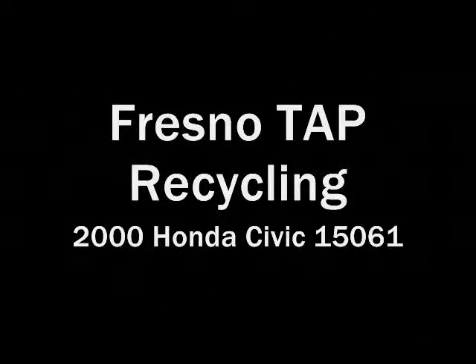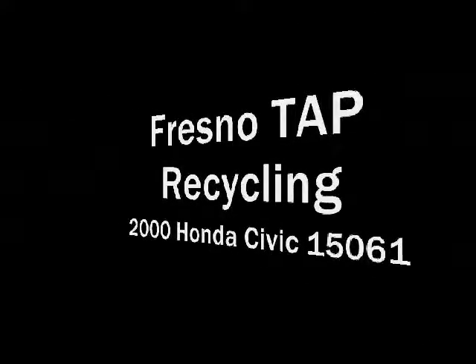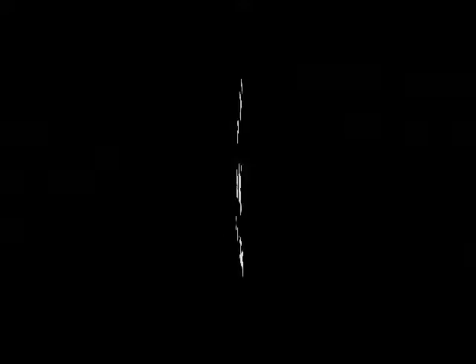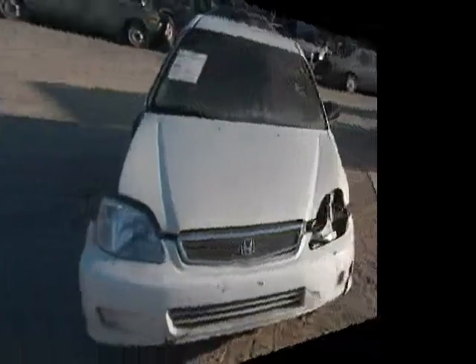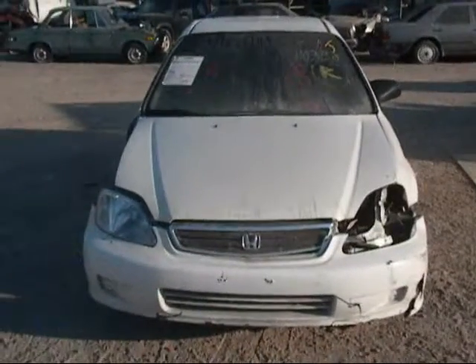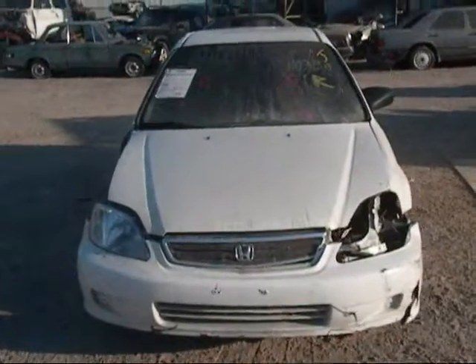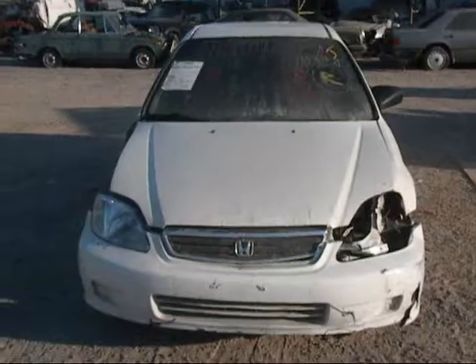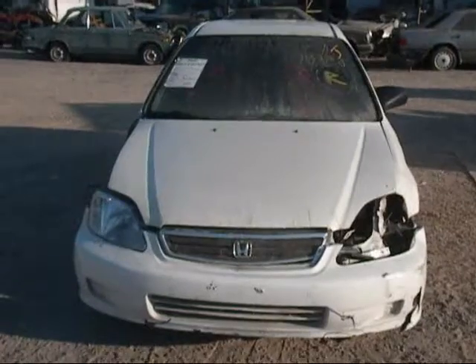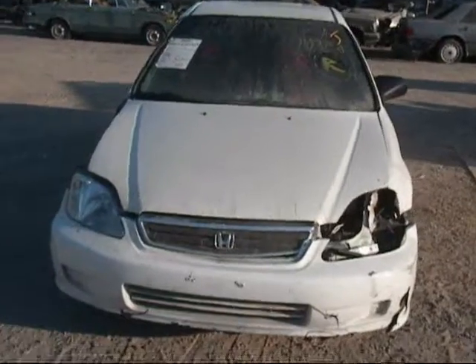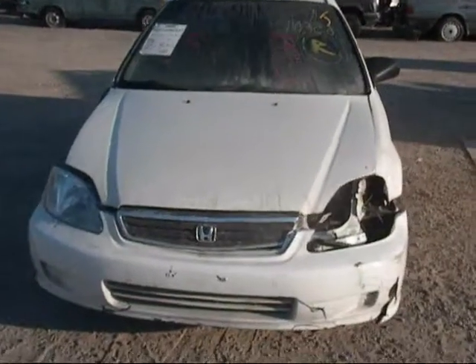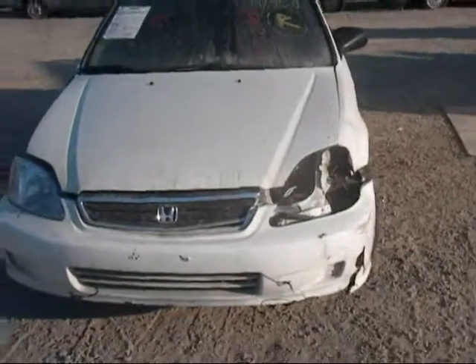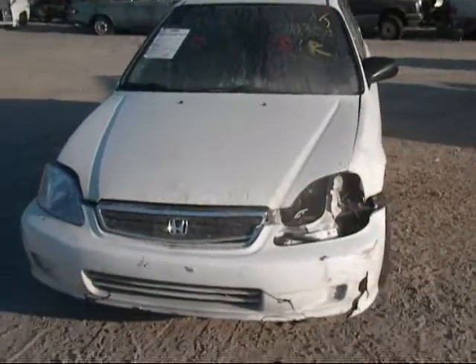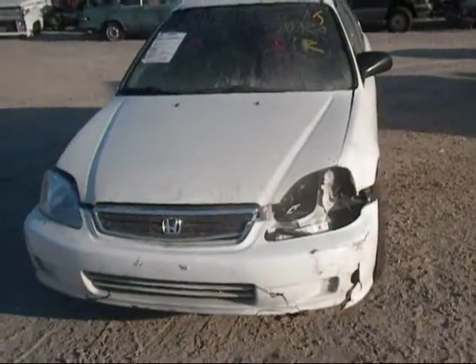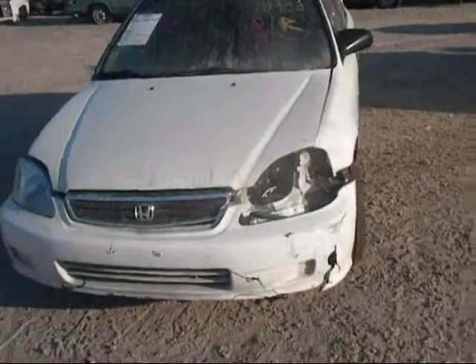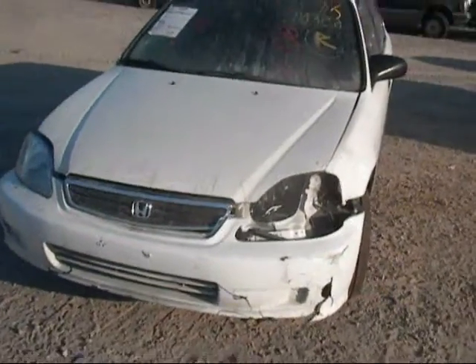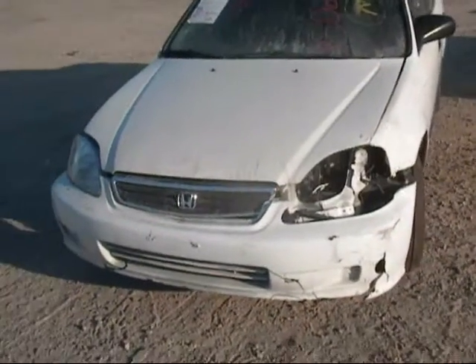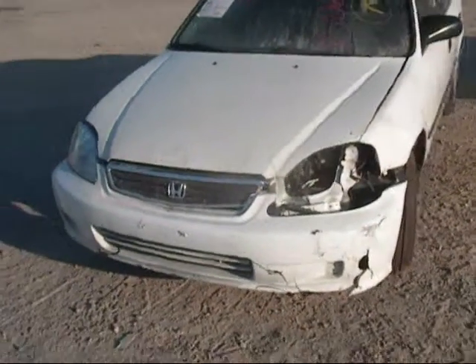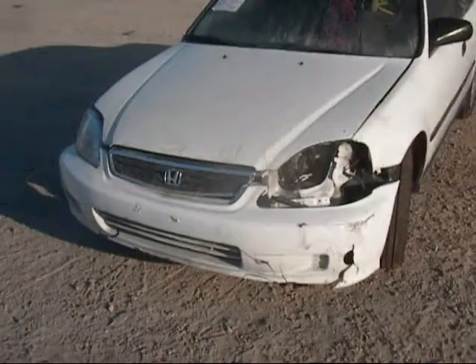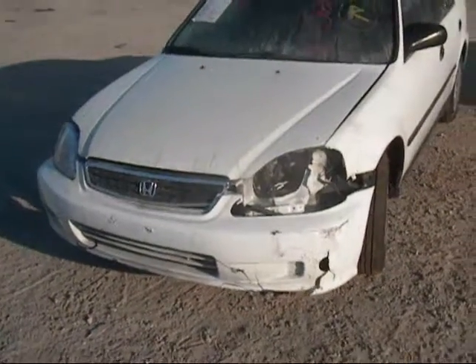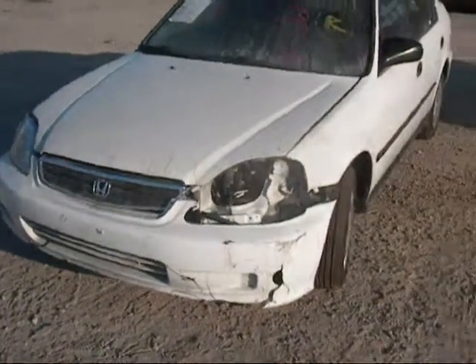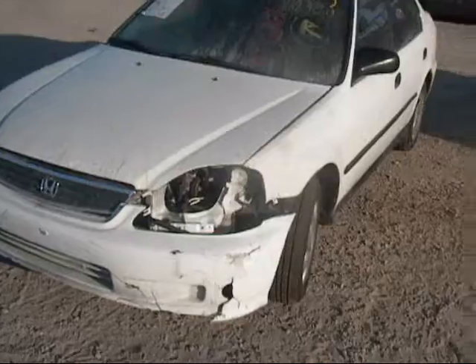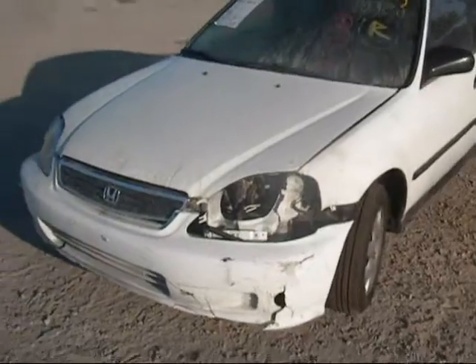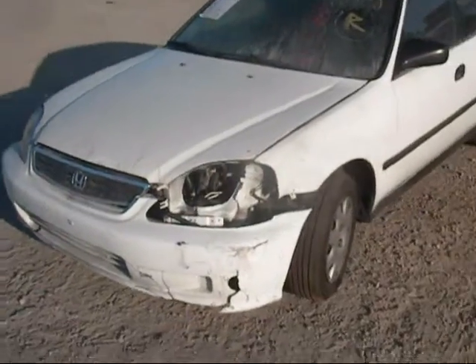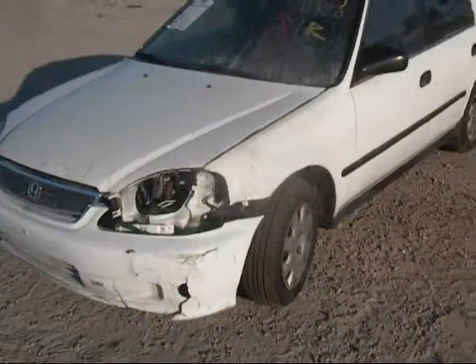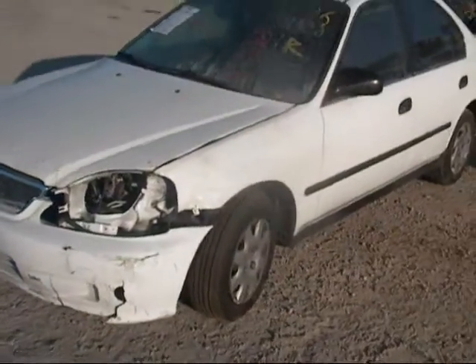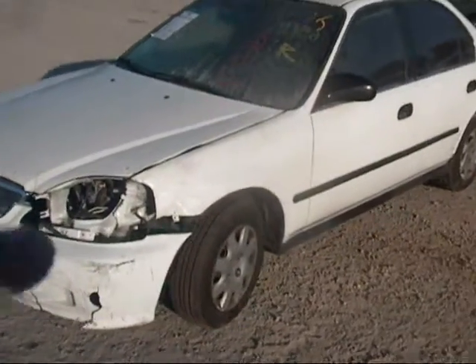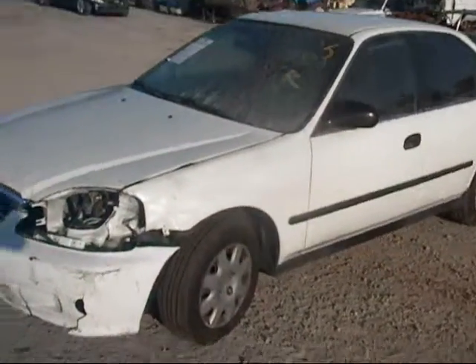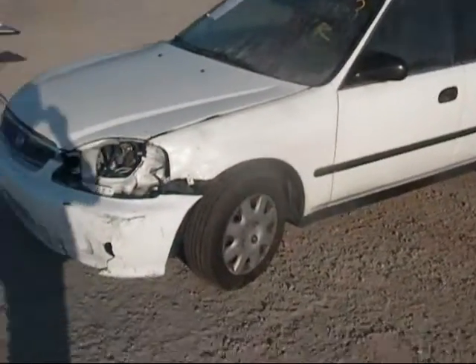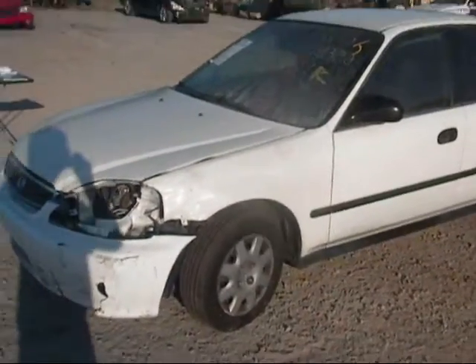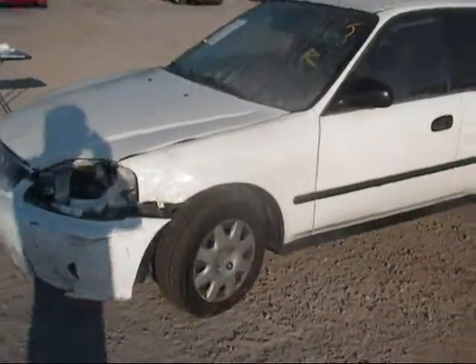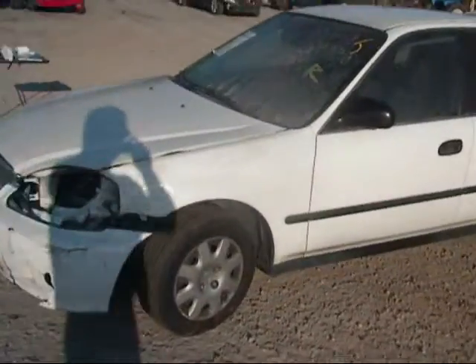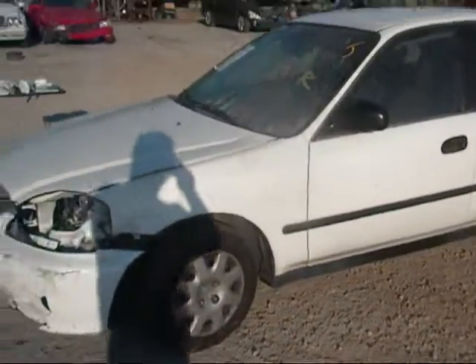Today we have a white 2000 Honda Civic with front end damage. The front bumper is no good, the driver's headlight is no good, and the driver's fender is no good.